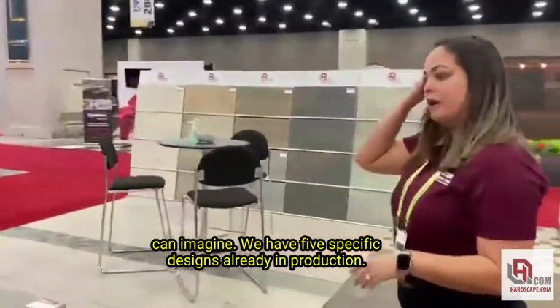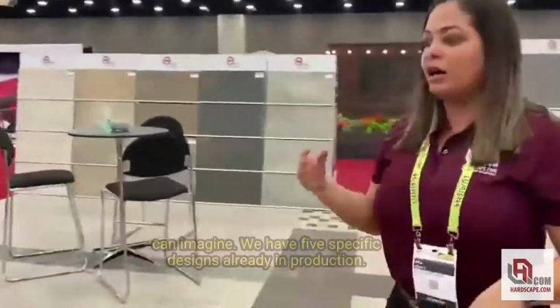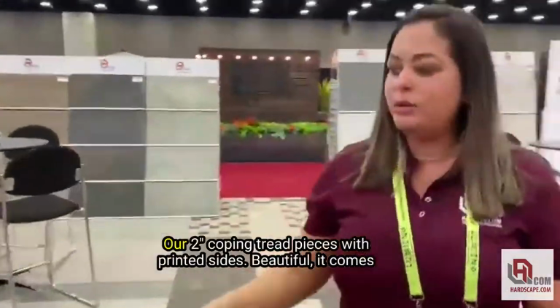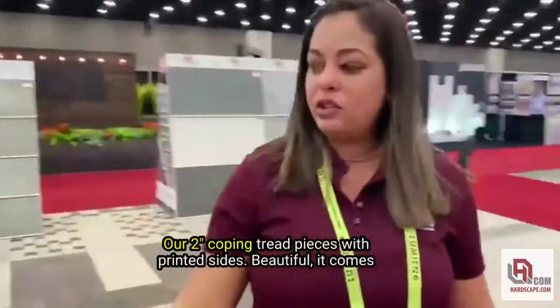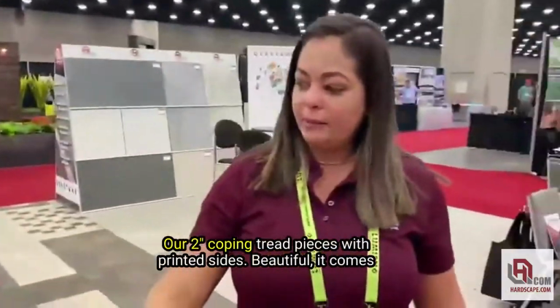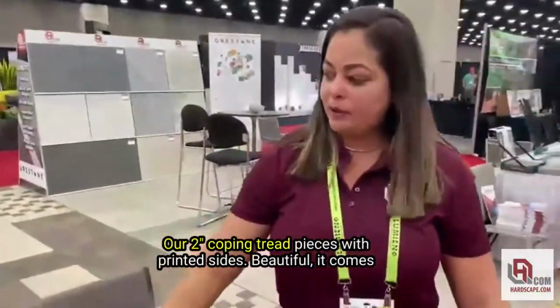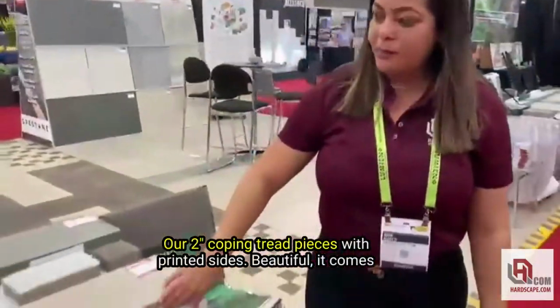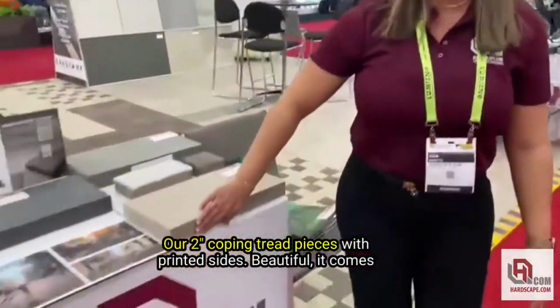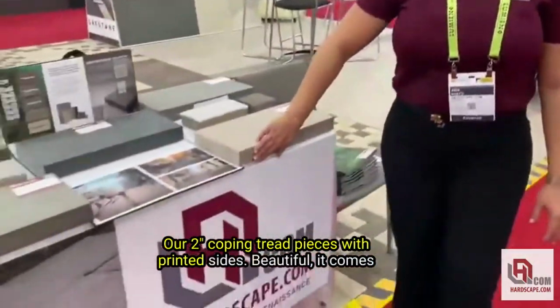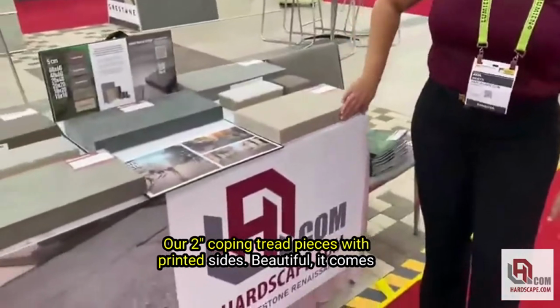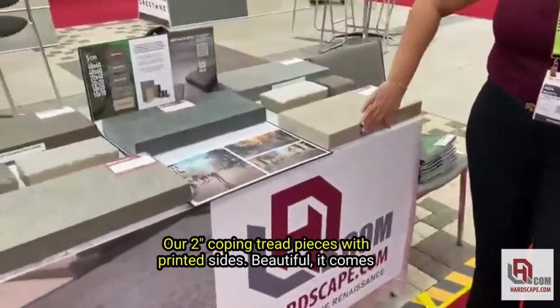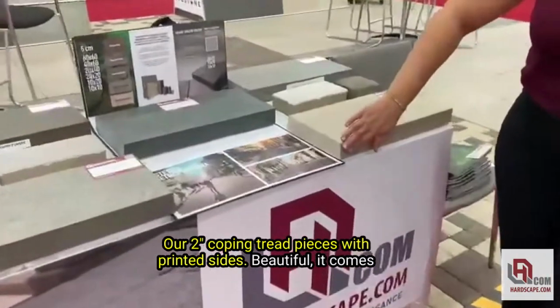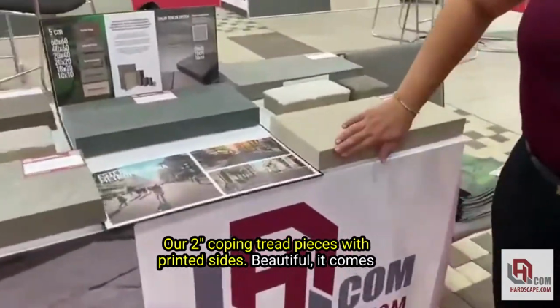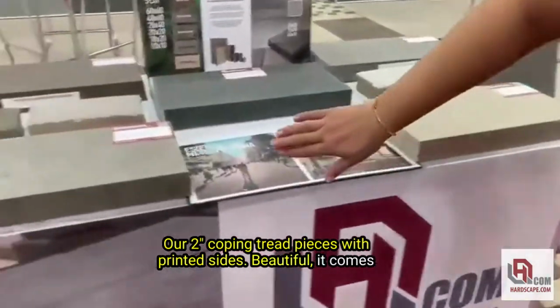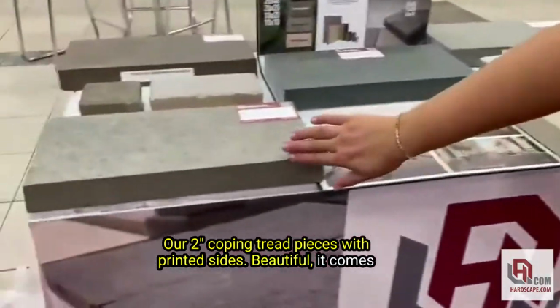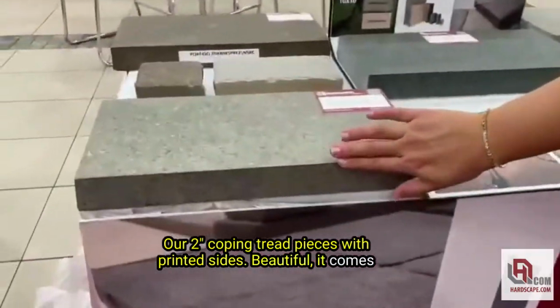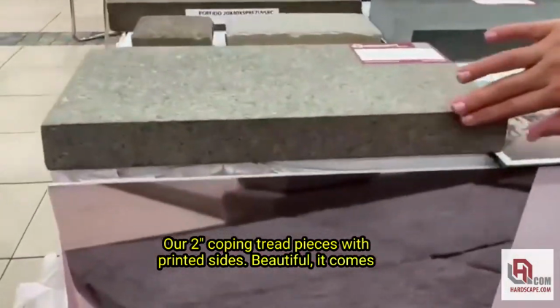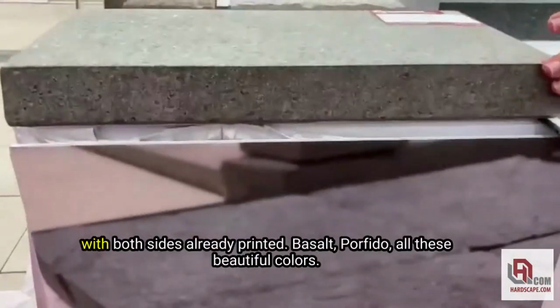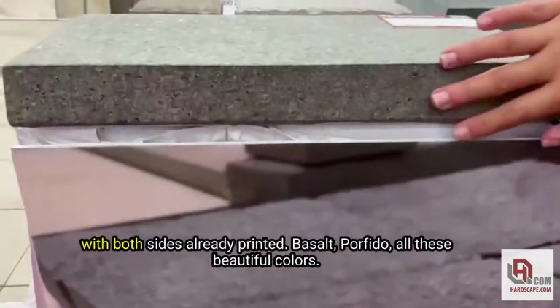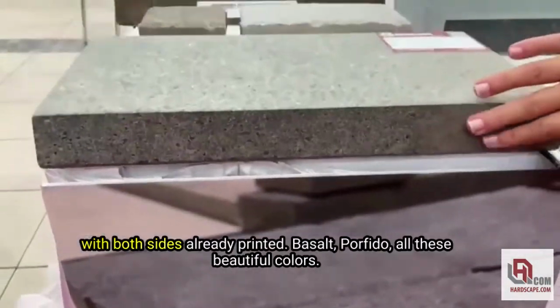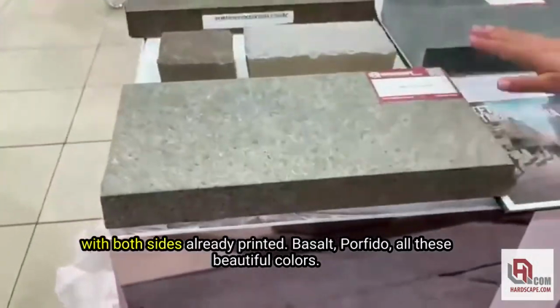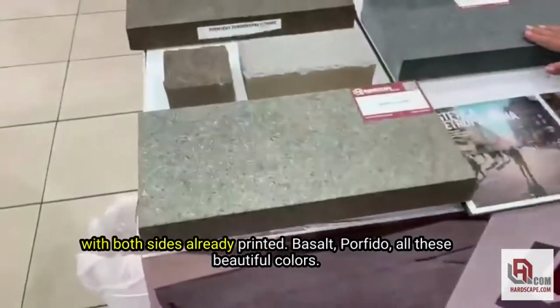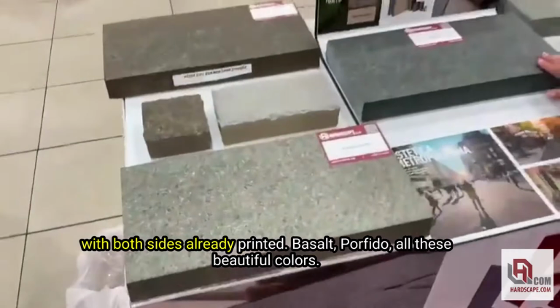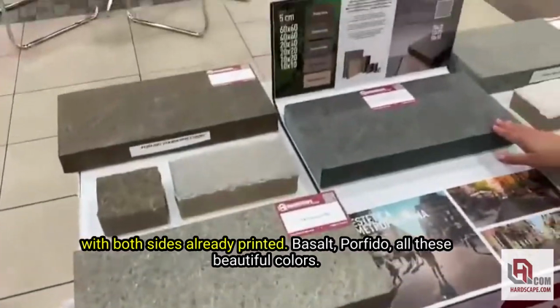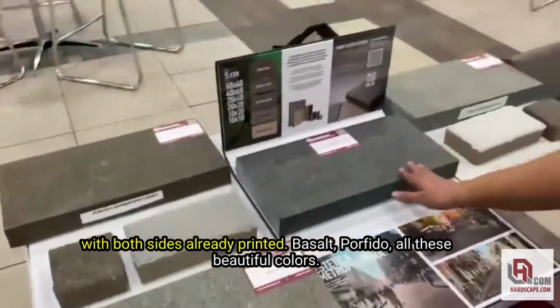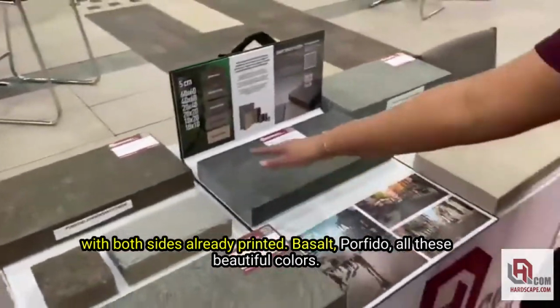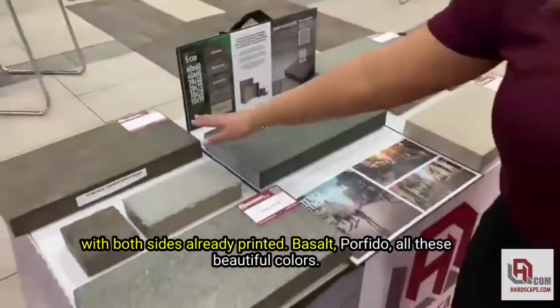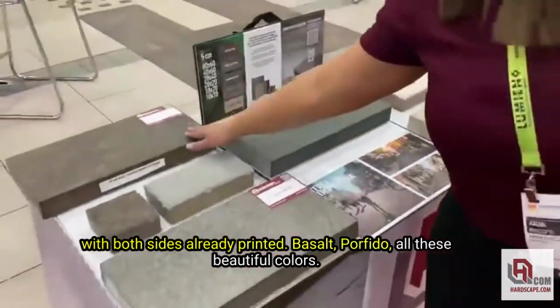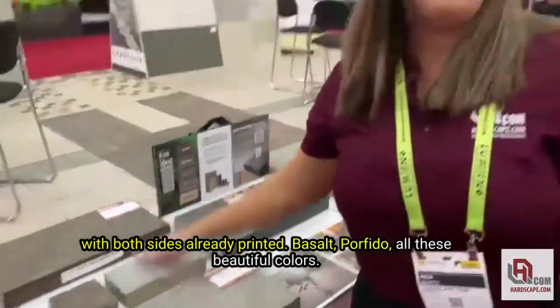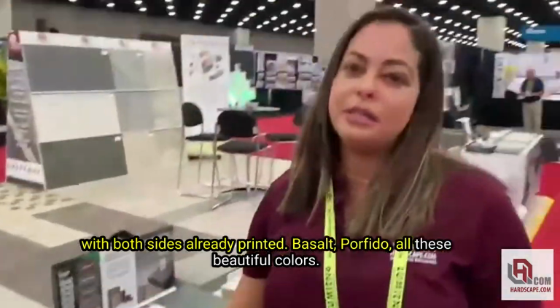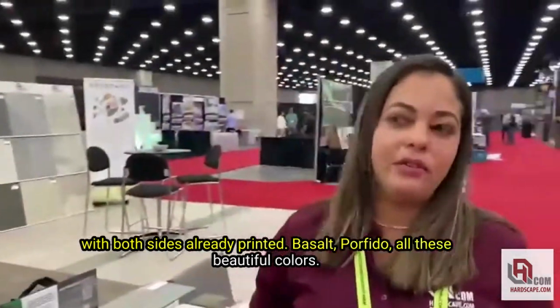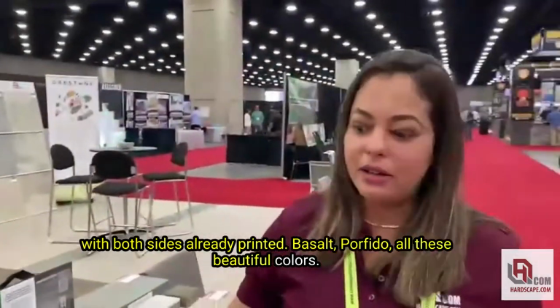Our two-inch coping tread pieces with printed sides — beautiful. They come with both sides already printed. The result: the porphyry look, and all these beautiful colors.